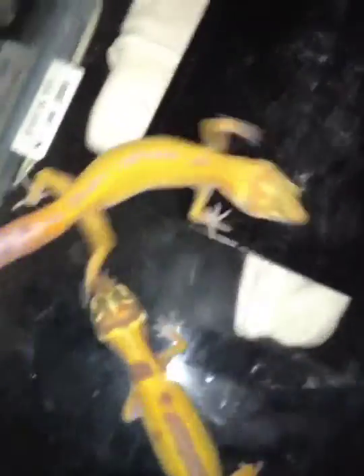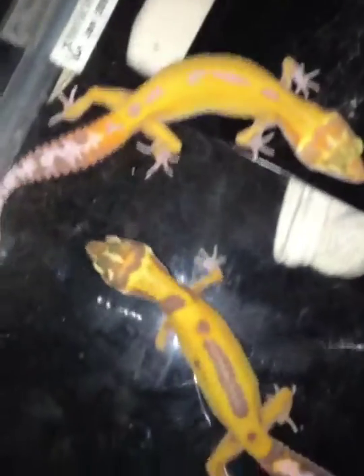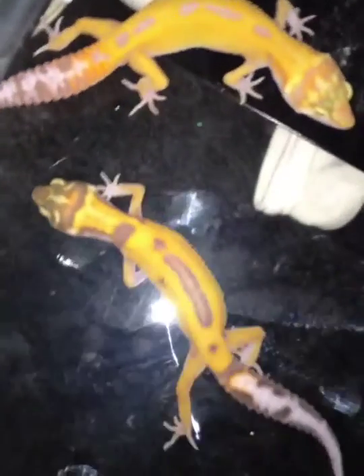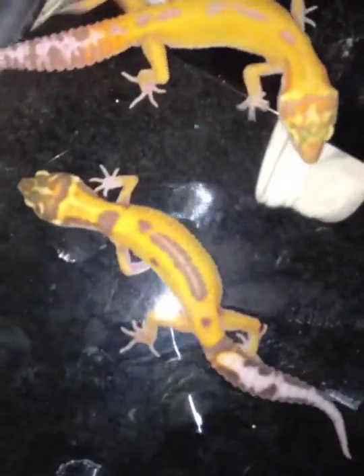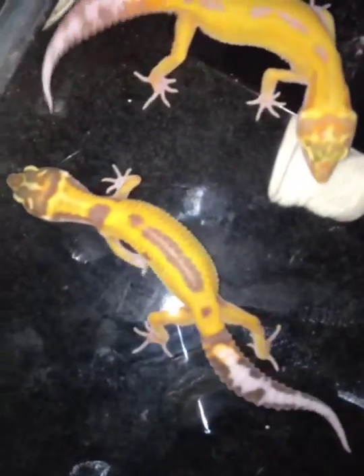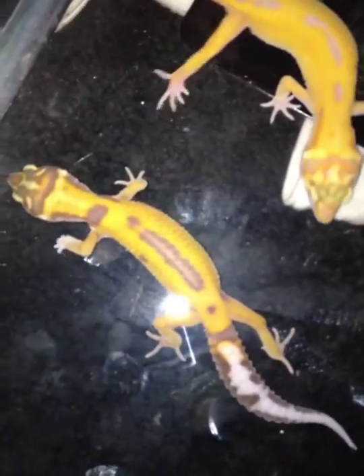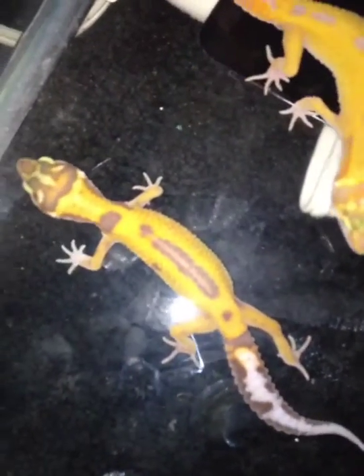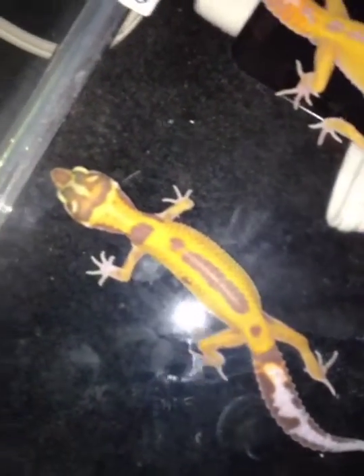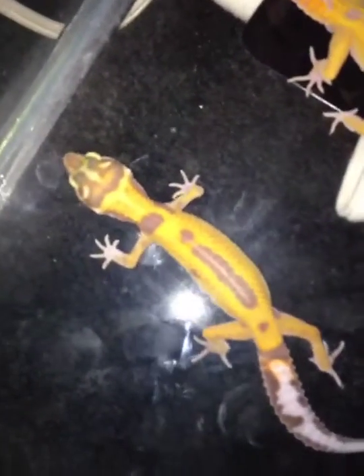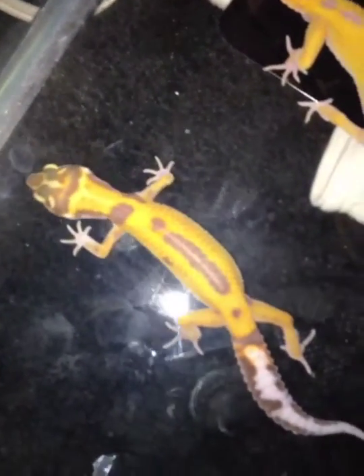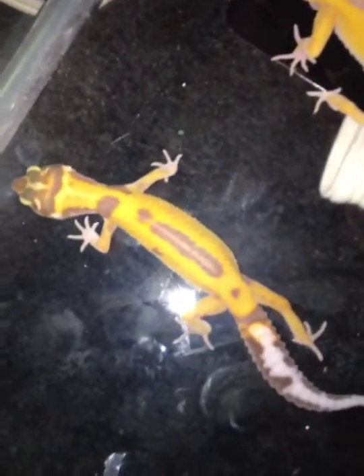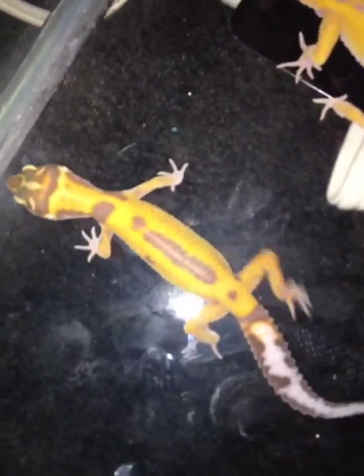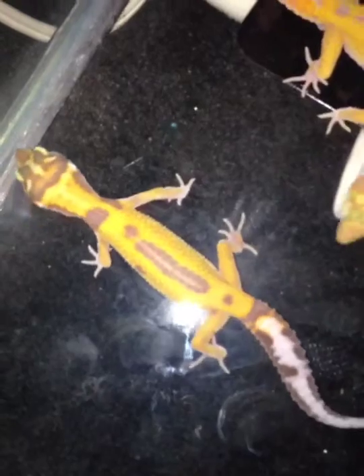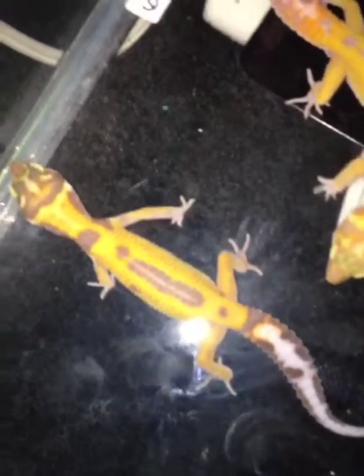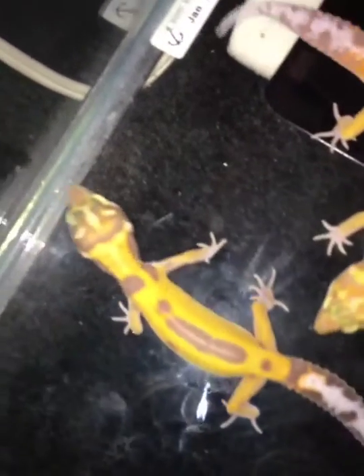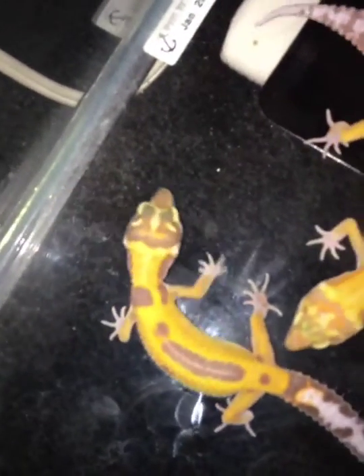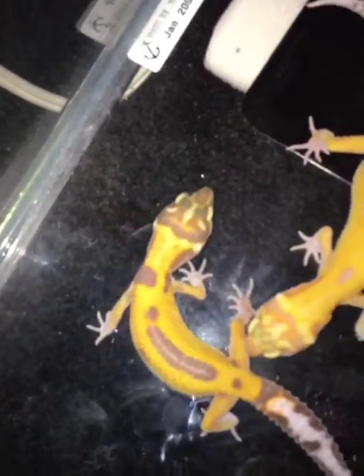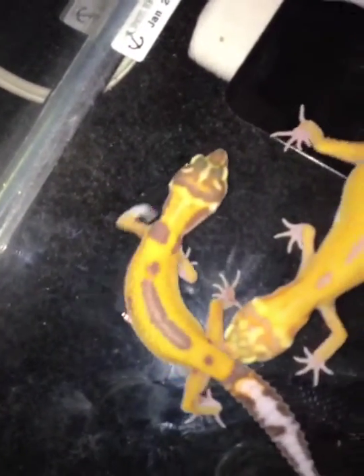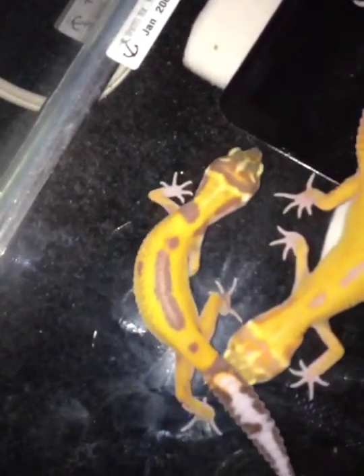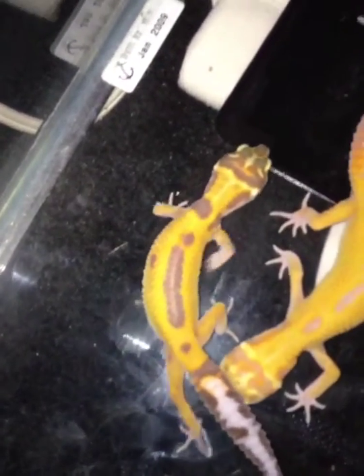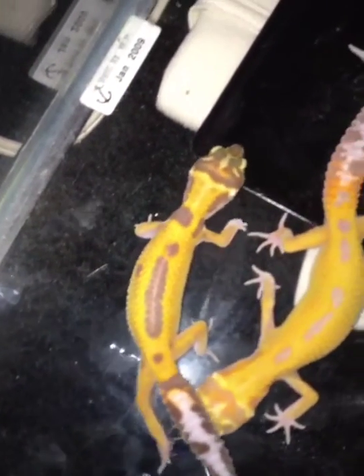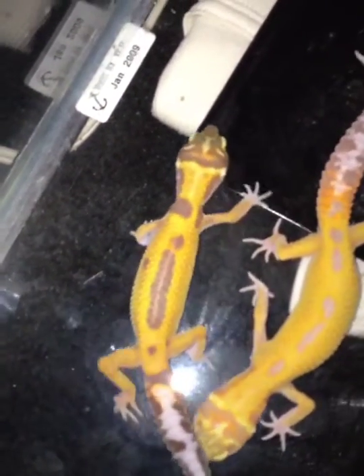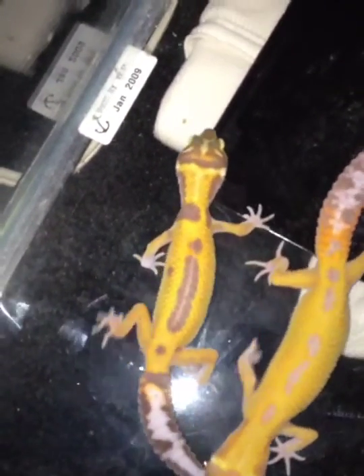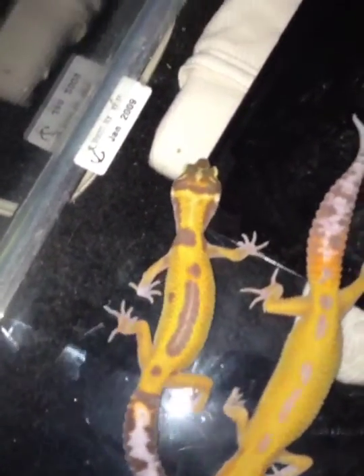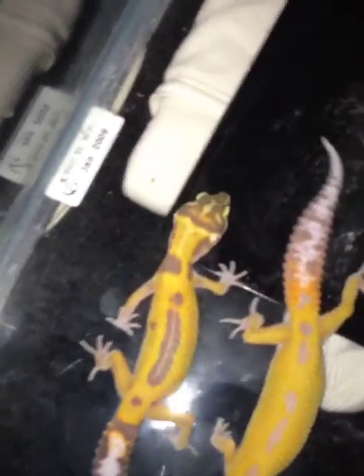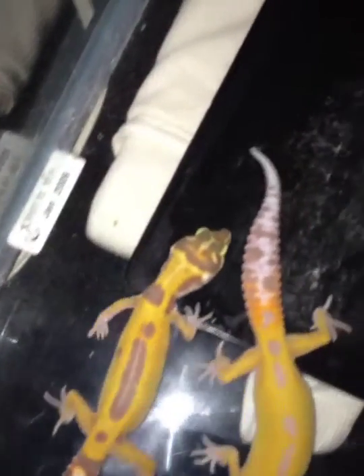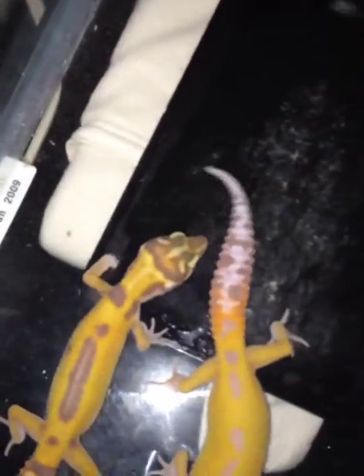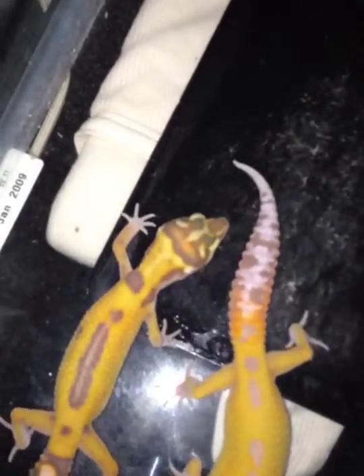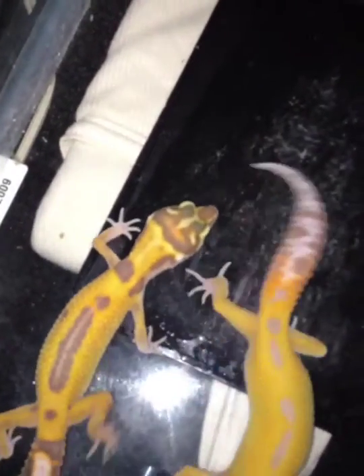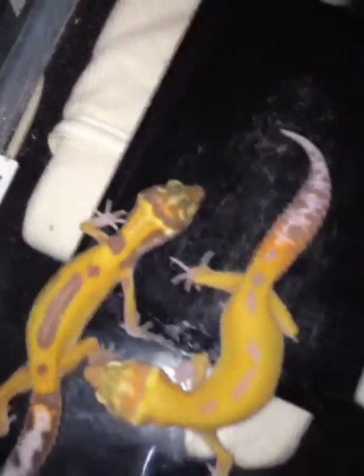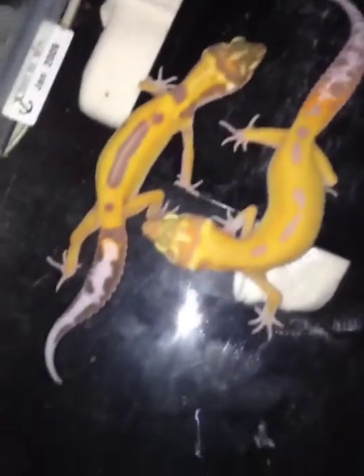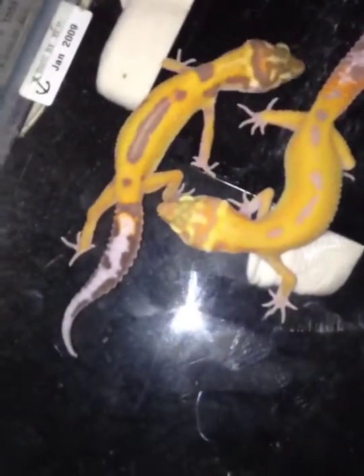I am tripping off of the color on this female right there. That is the most oddest, that brownish color.